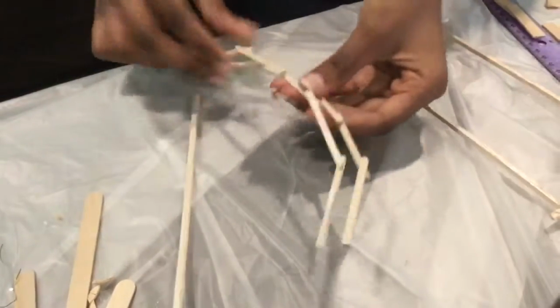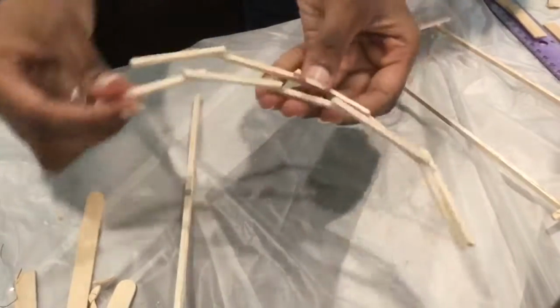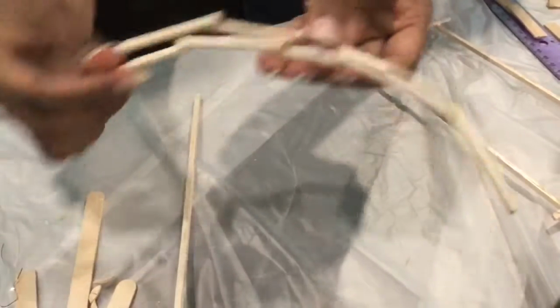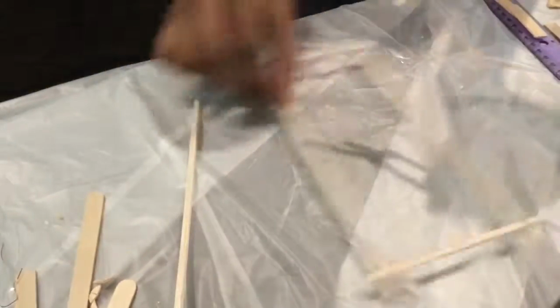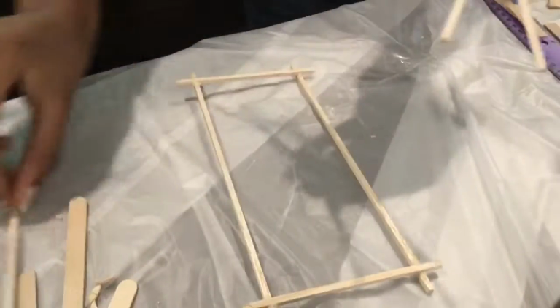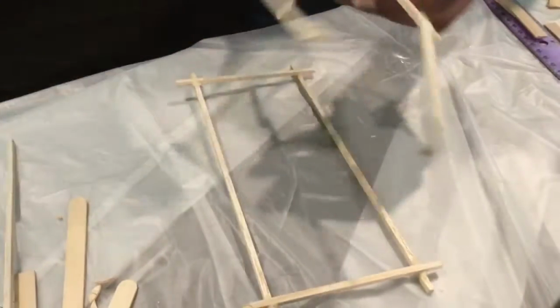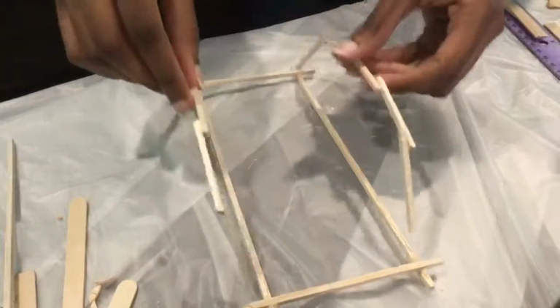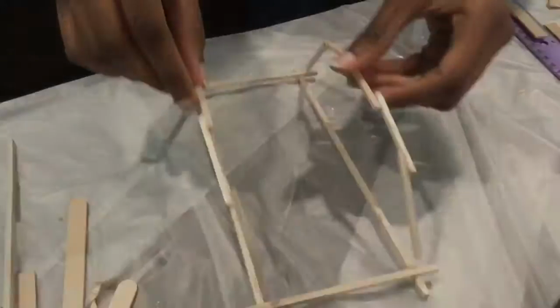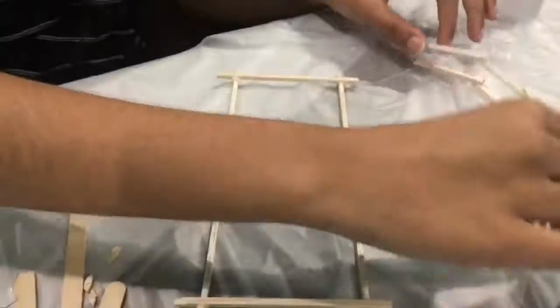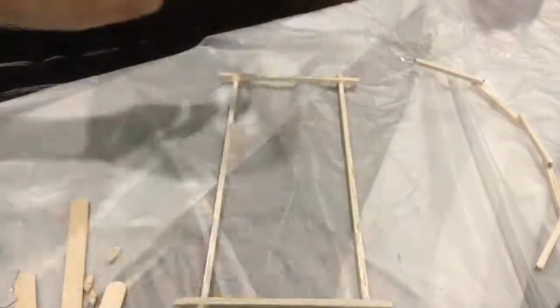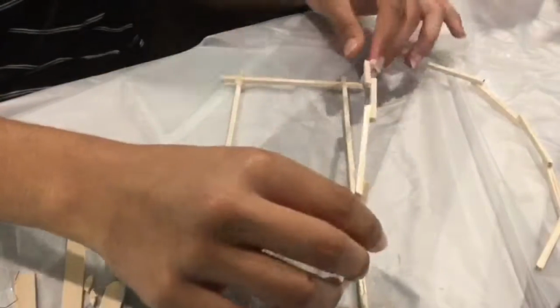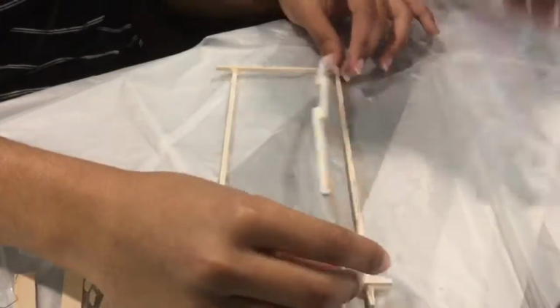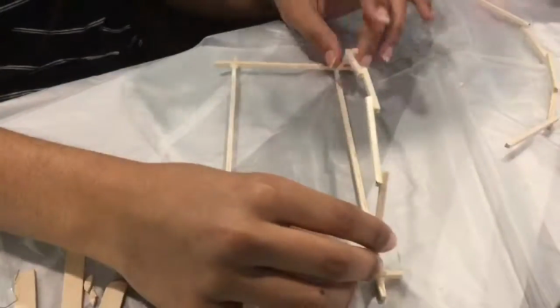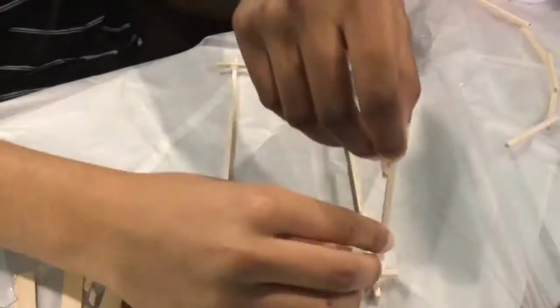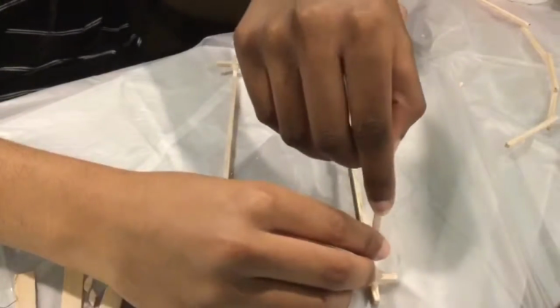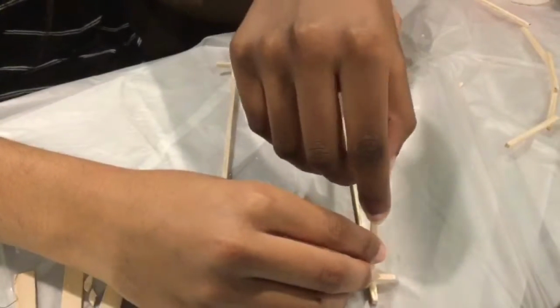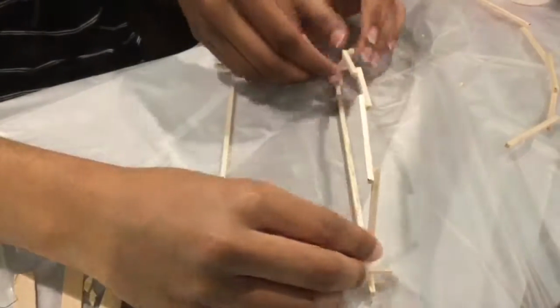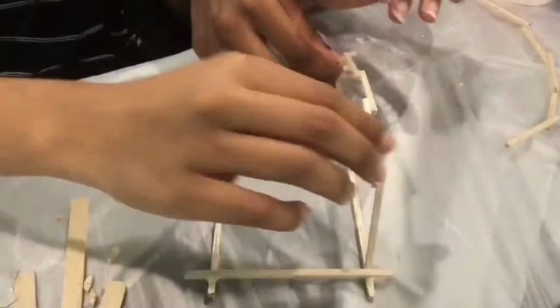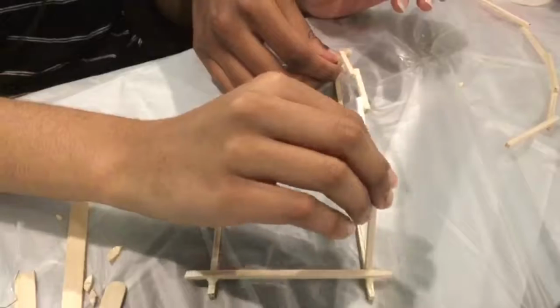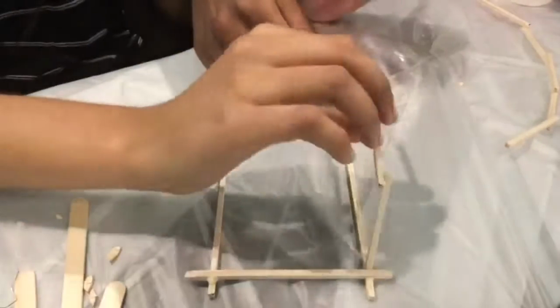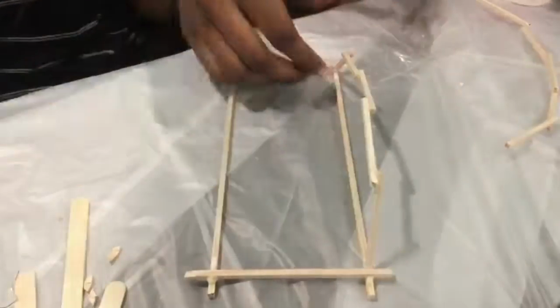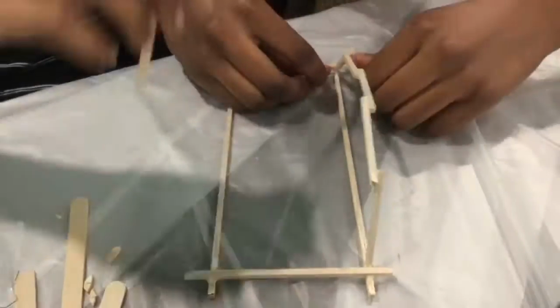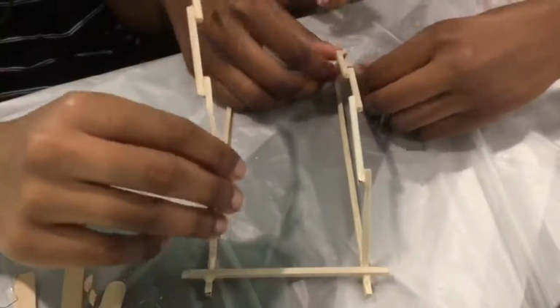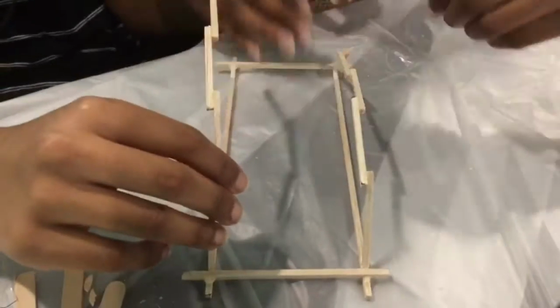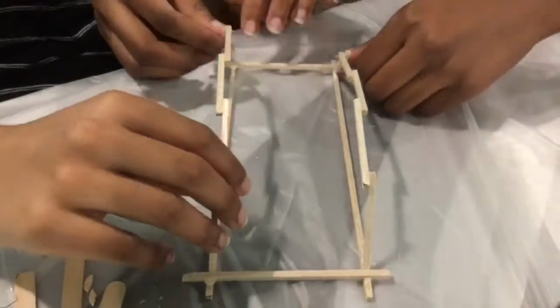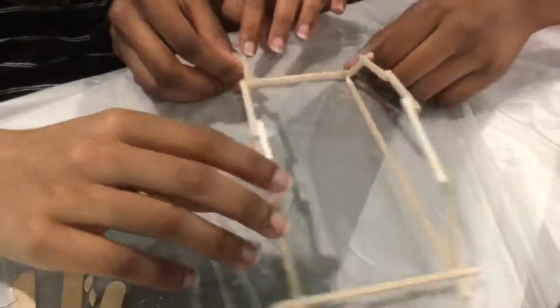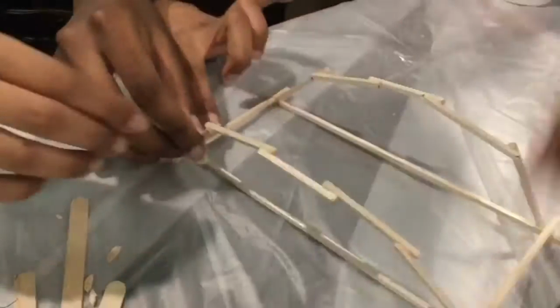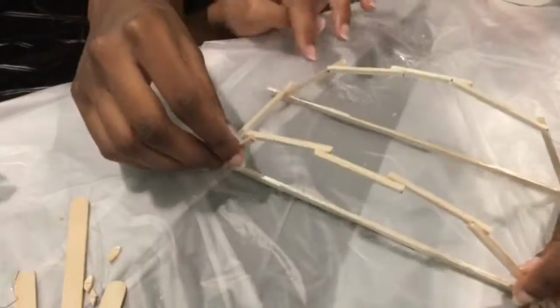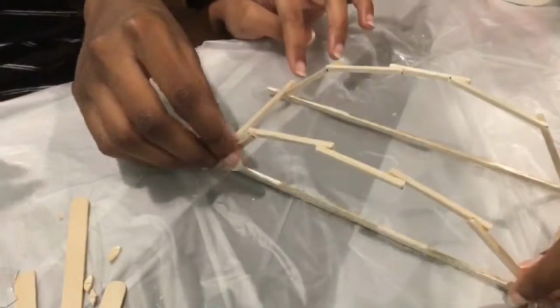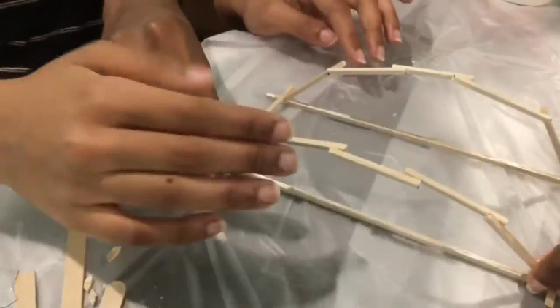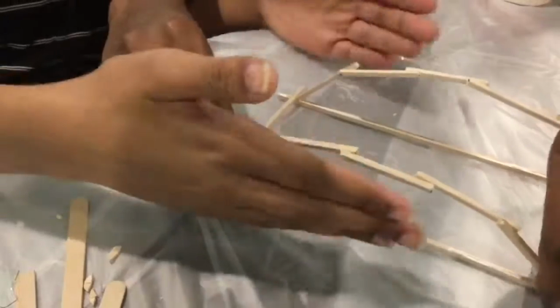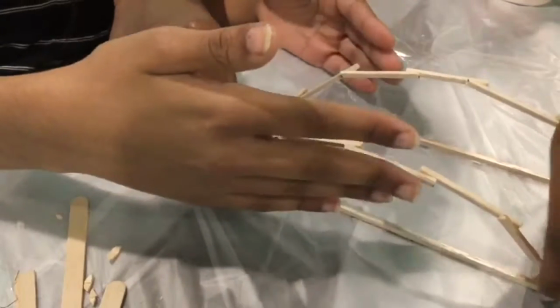The hardest part was getting the arches to stay down onto the base, because they took a long time to dry, so we had to use something to hold the arches in place.